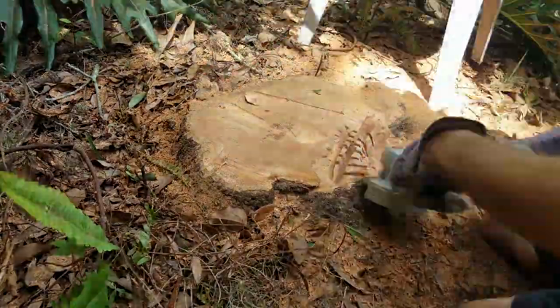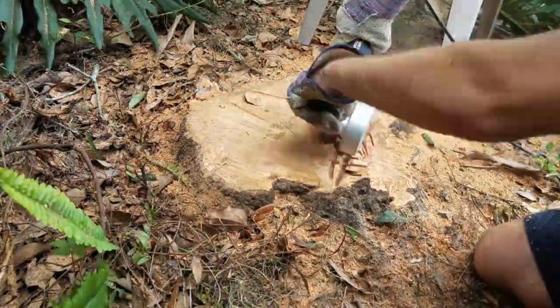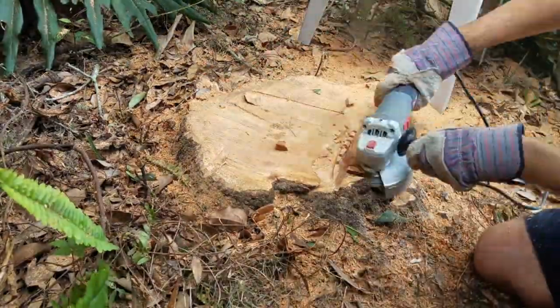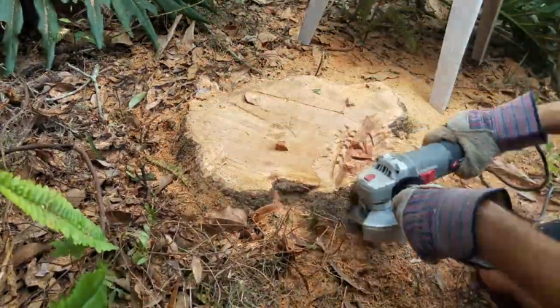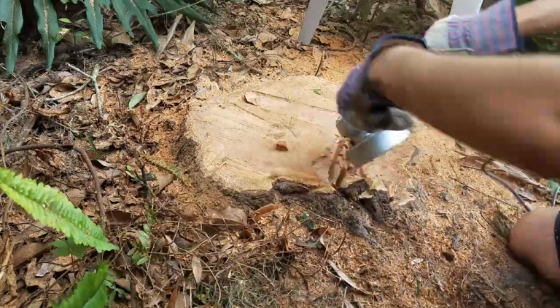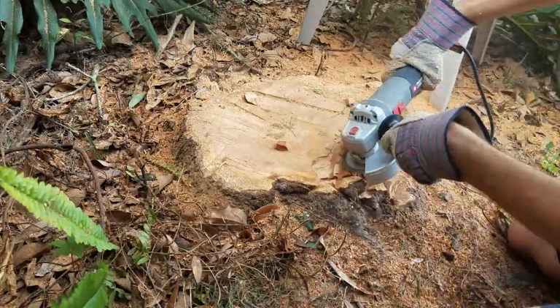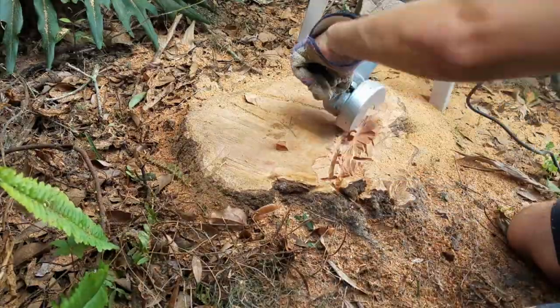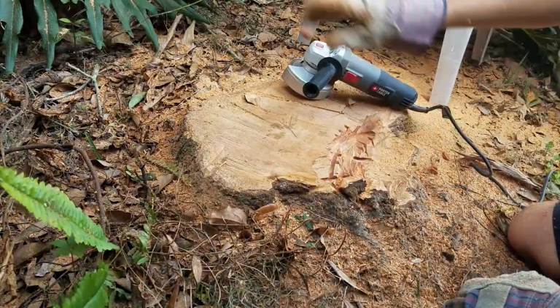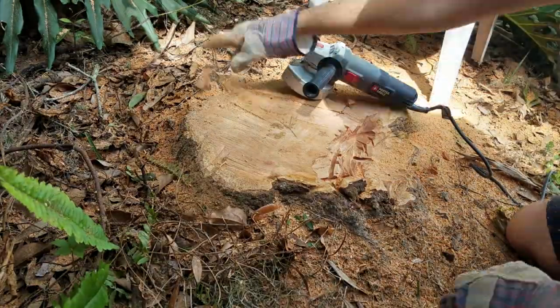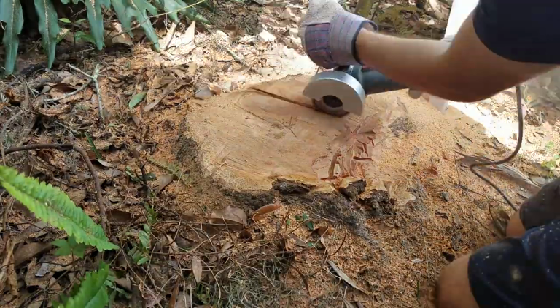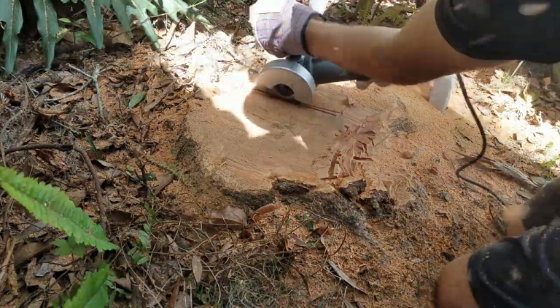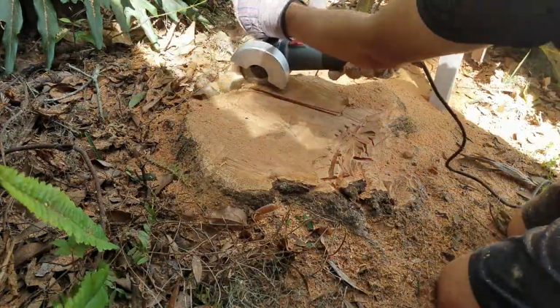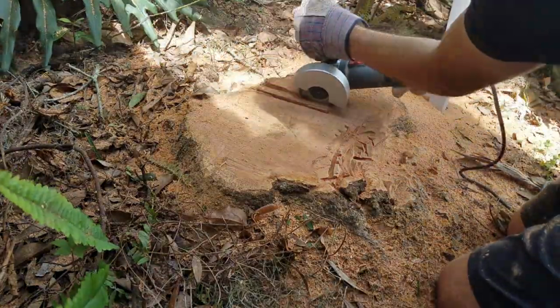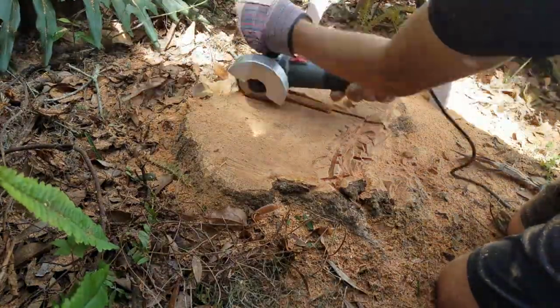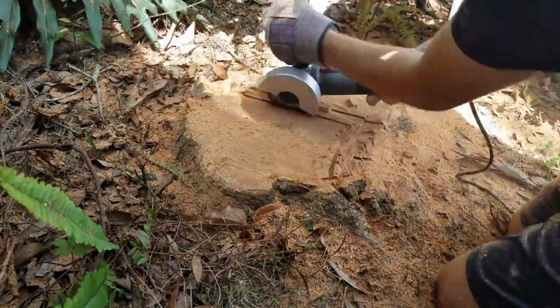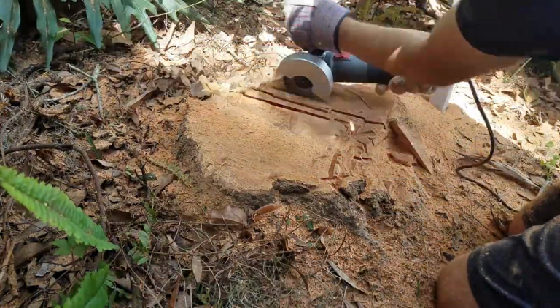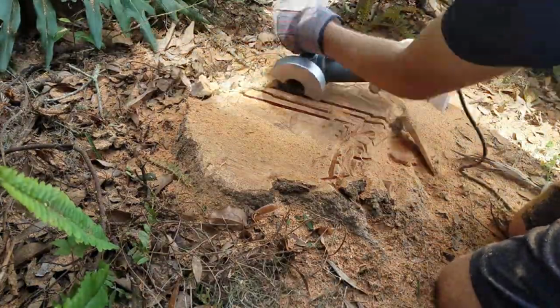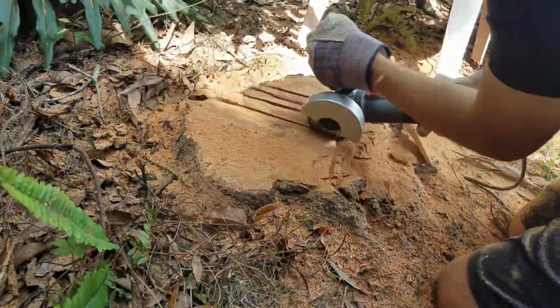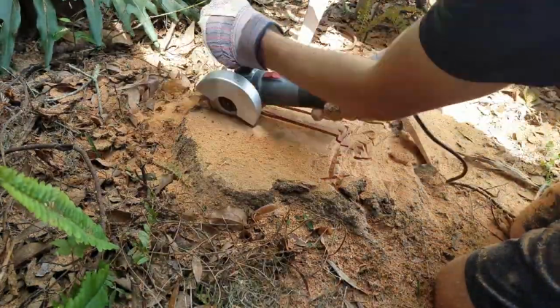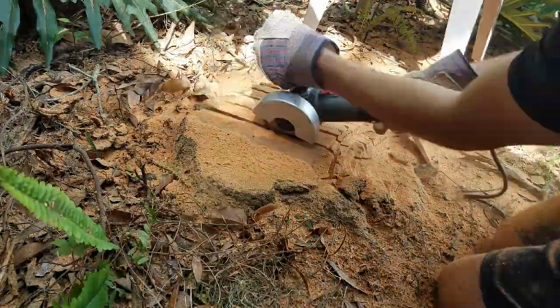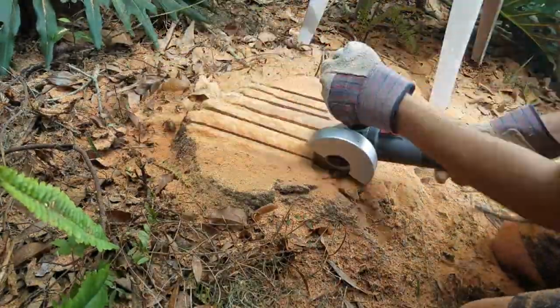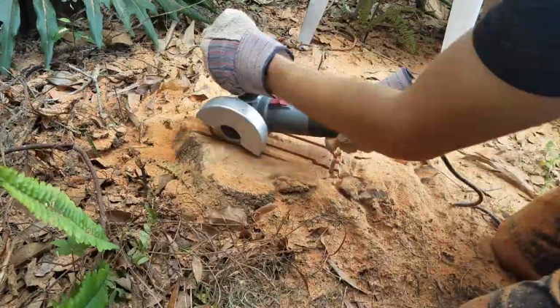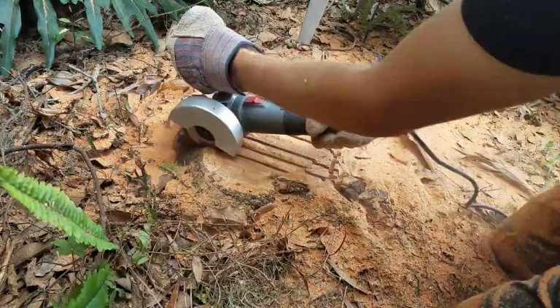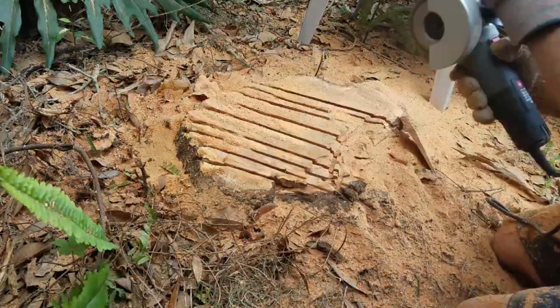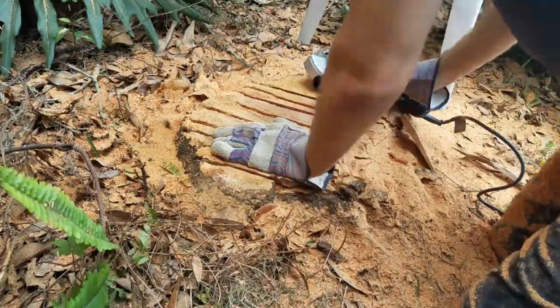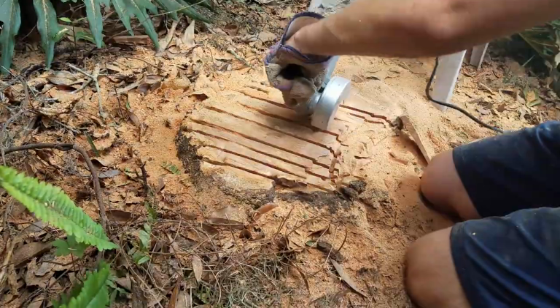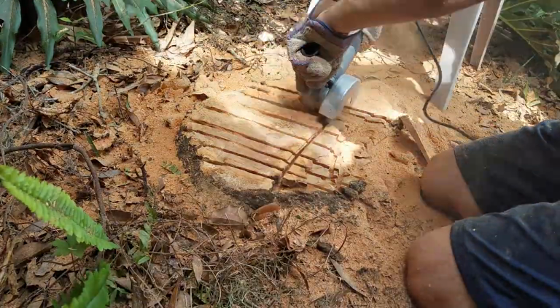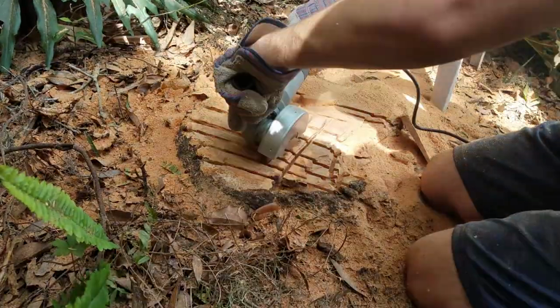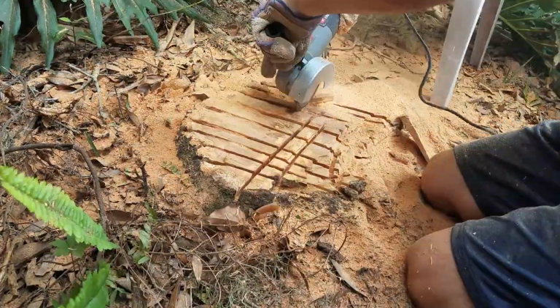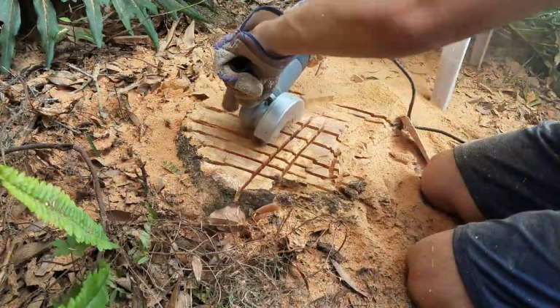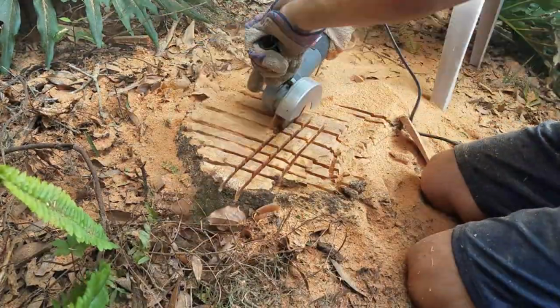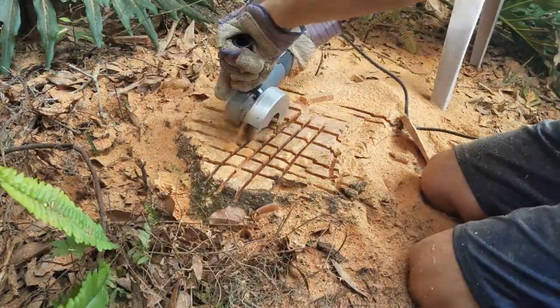I tried a bunch of other variations of cutting the stump up, including one where I cut a giant checkerboard into it. But they were all sort of just different flavors of the same bad idea, so none of them seemed to really work that well.